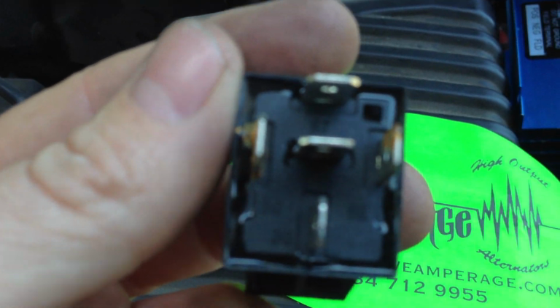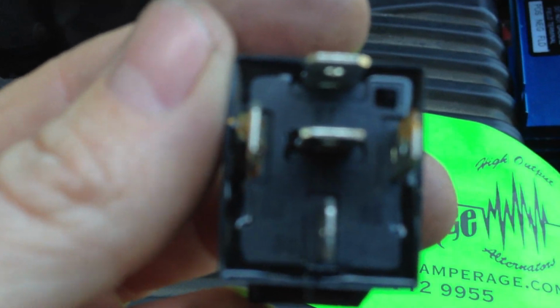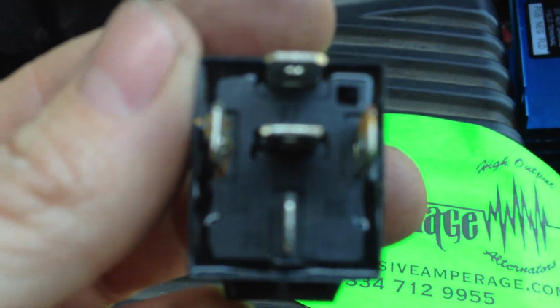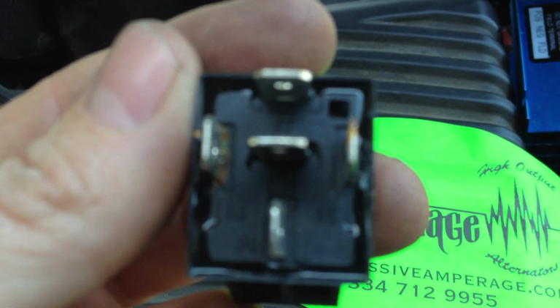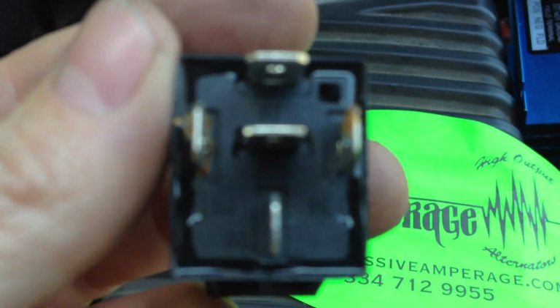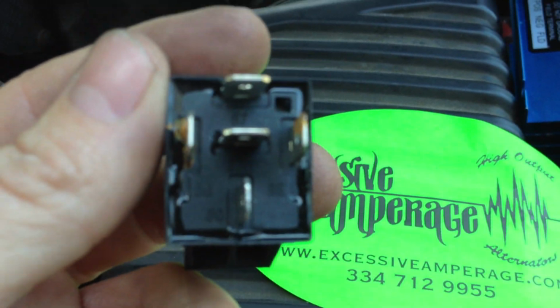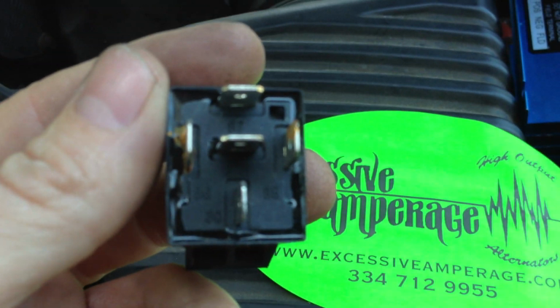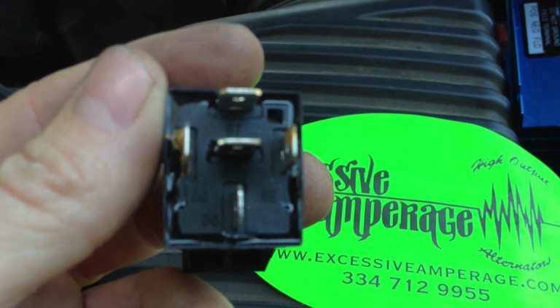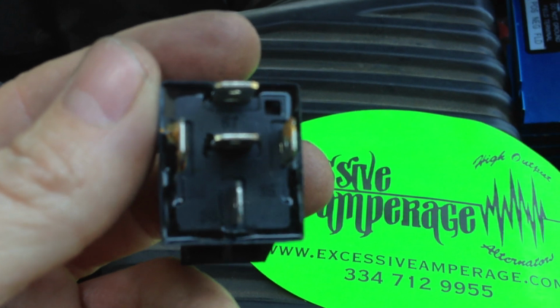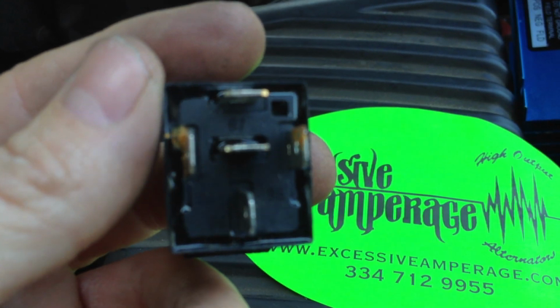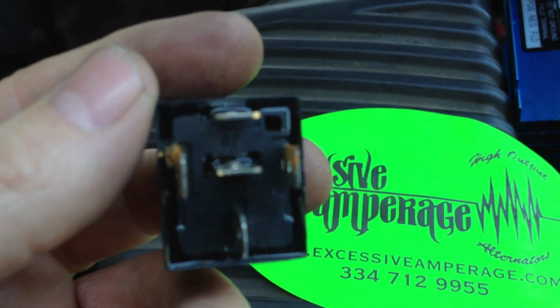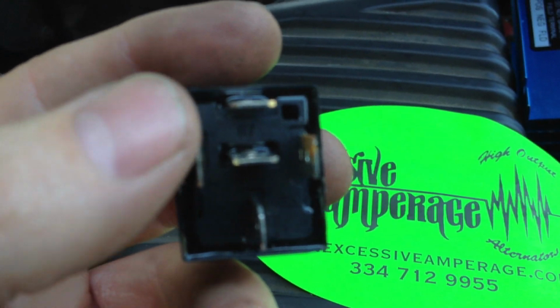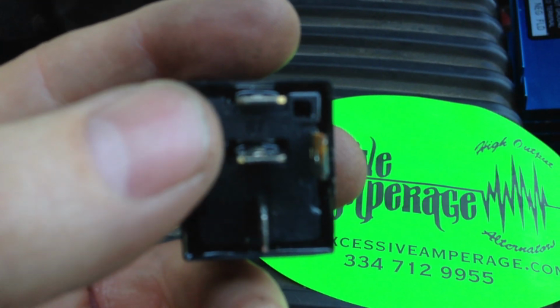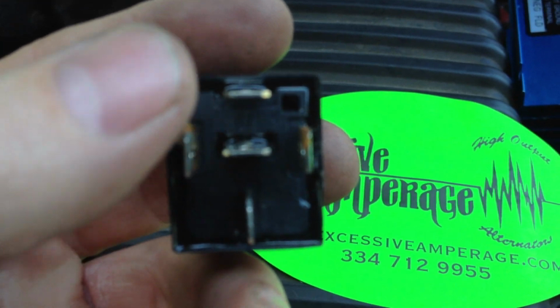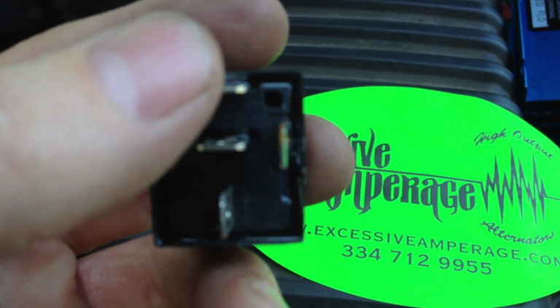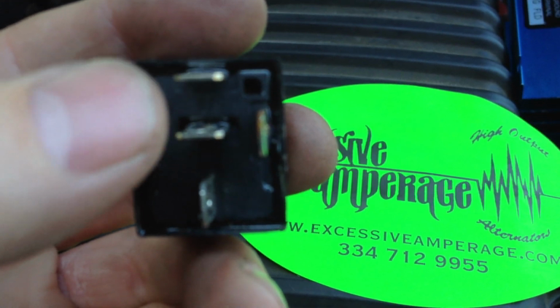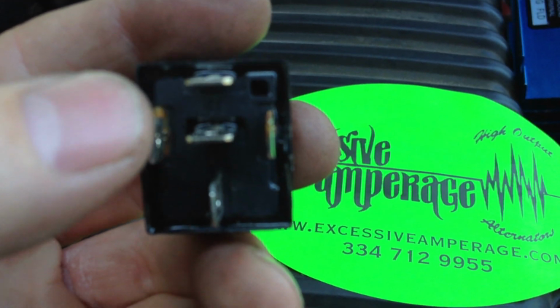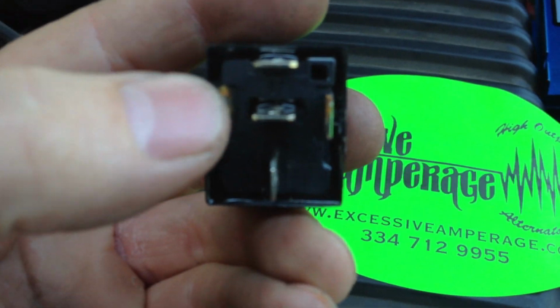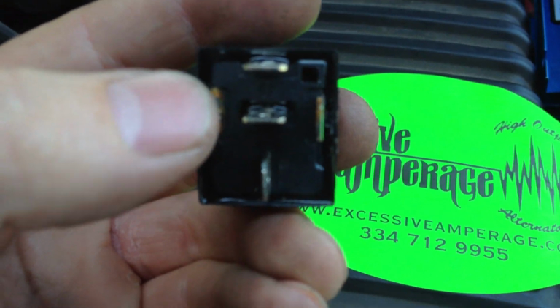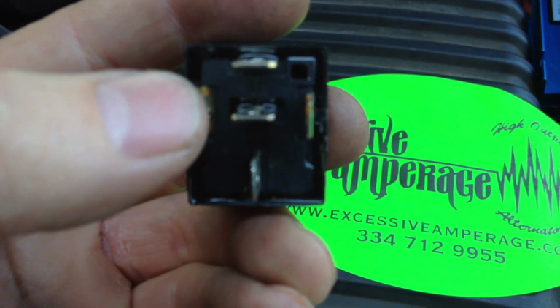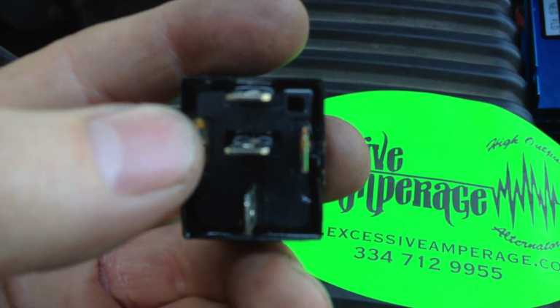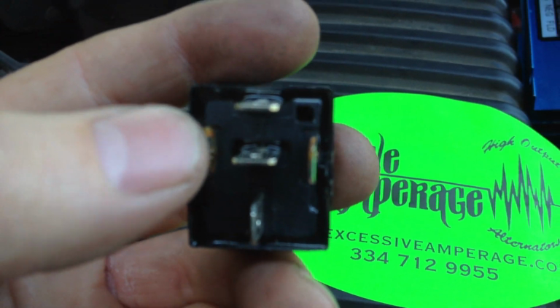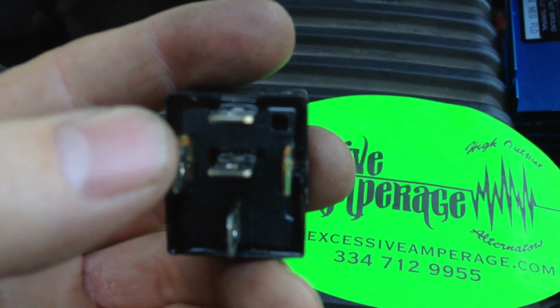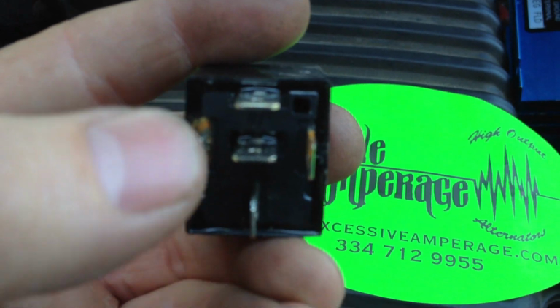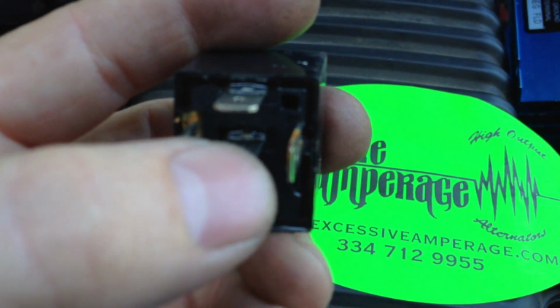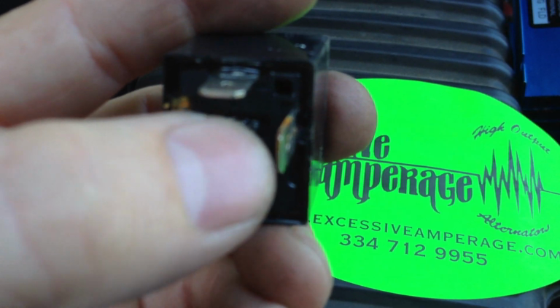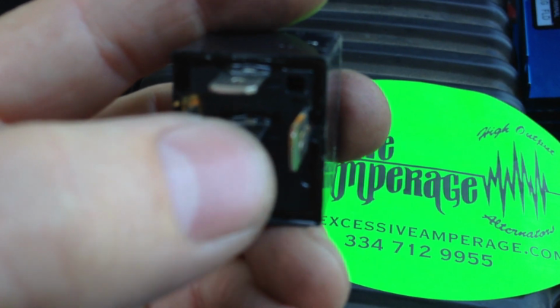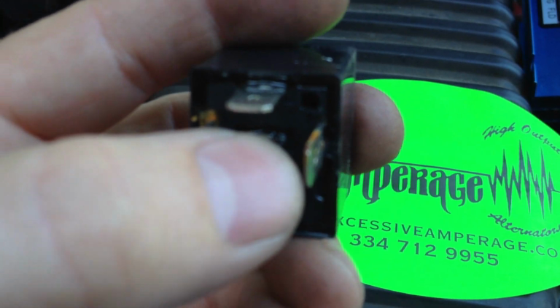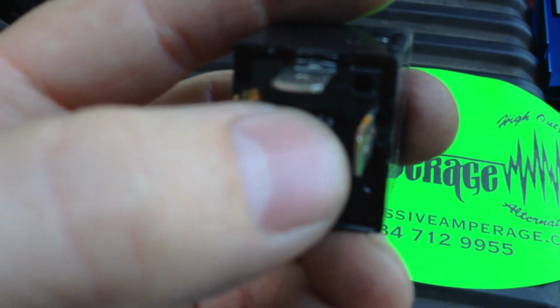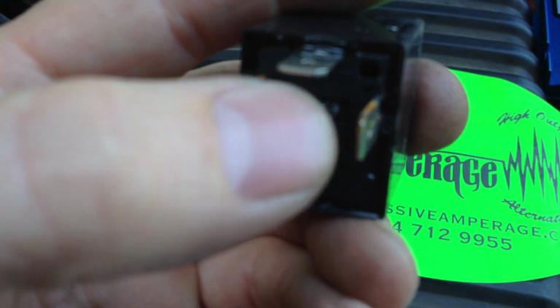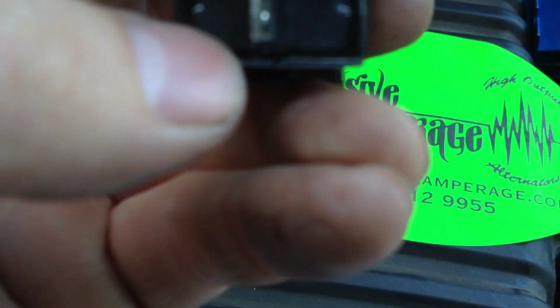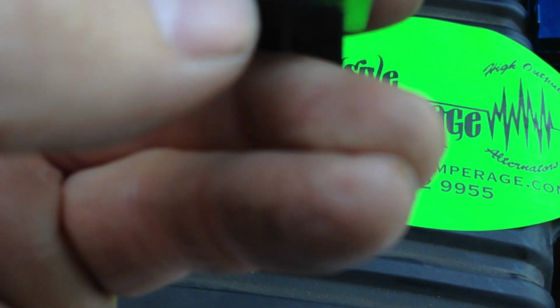You can see the numbers on there. There's 87, 86, 85, and 30 that's going to be used. The 87A, we won't be using this one.